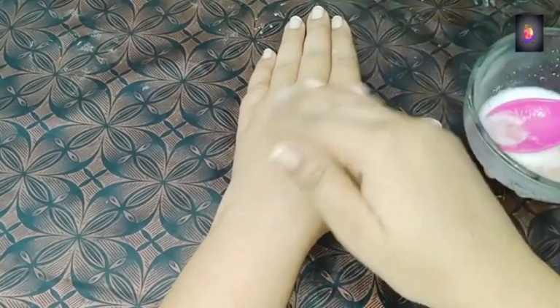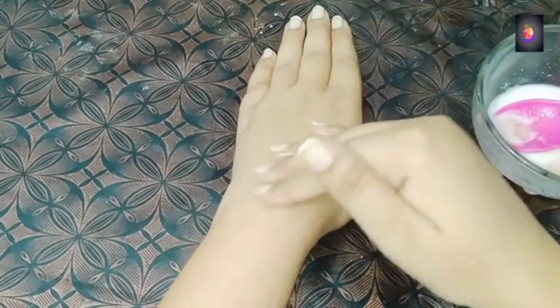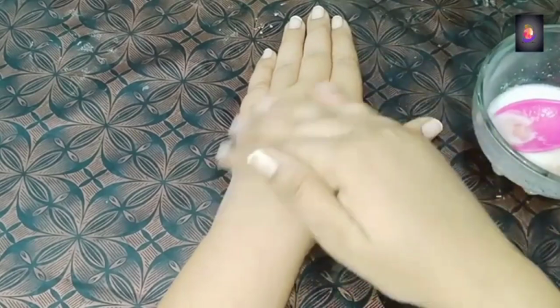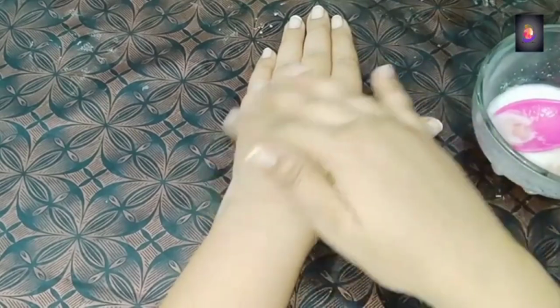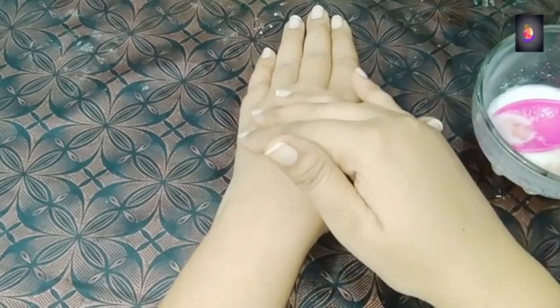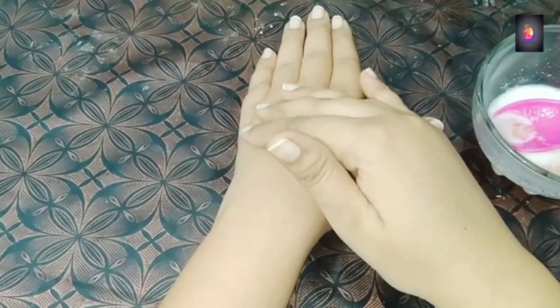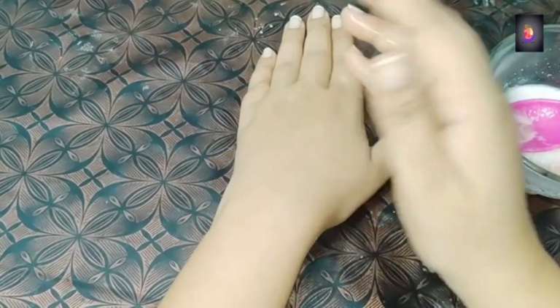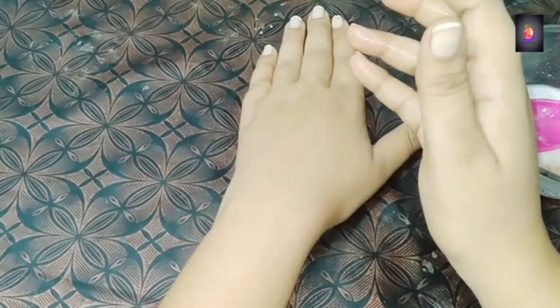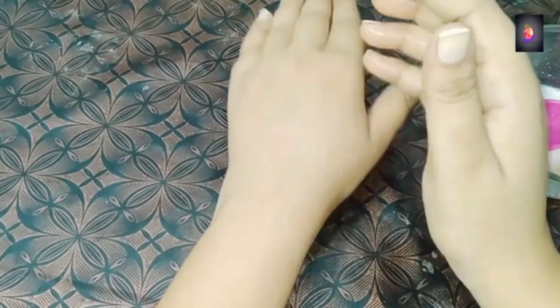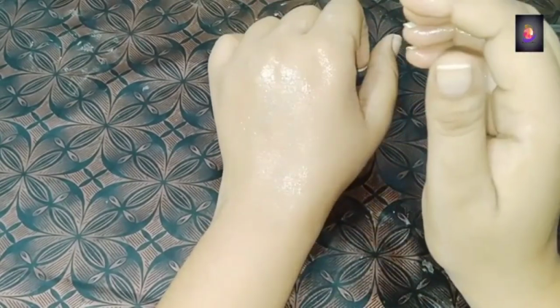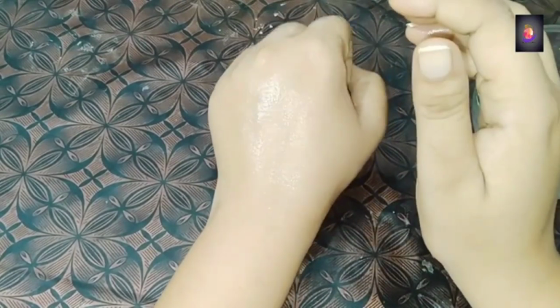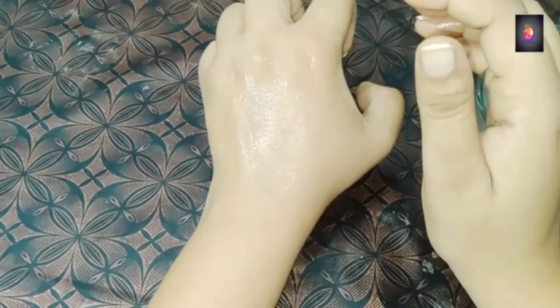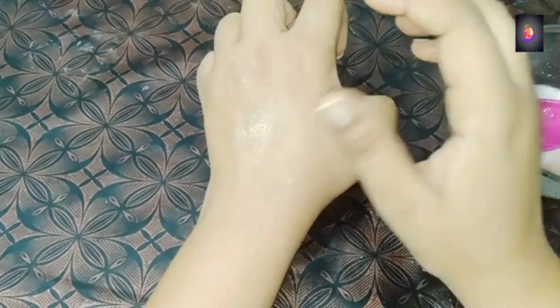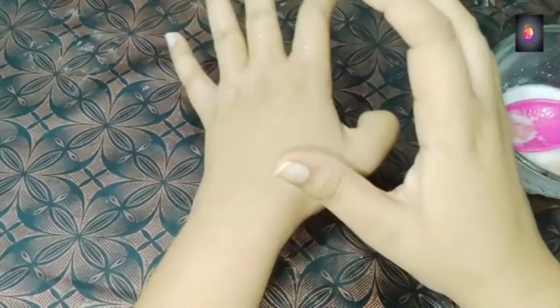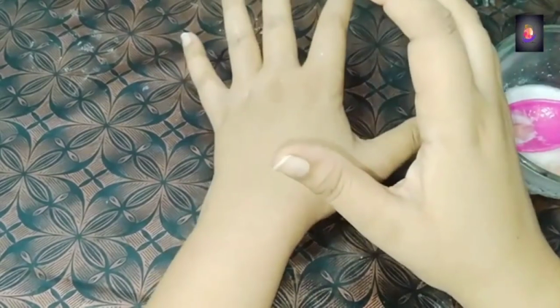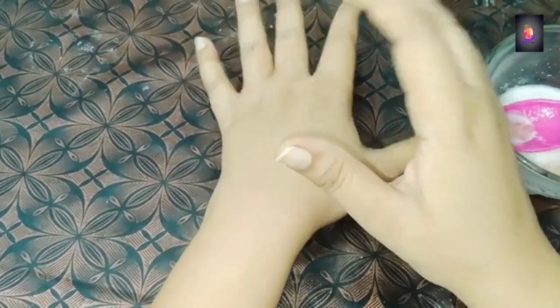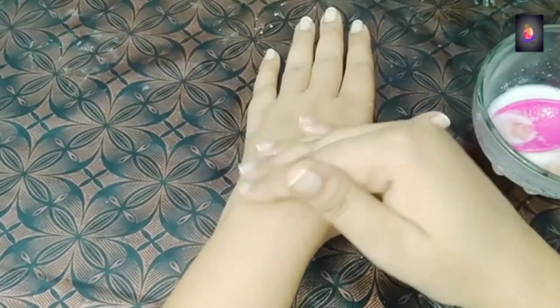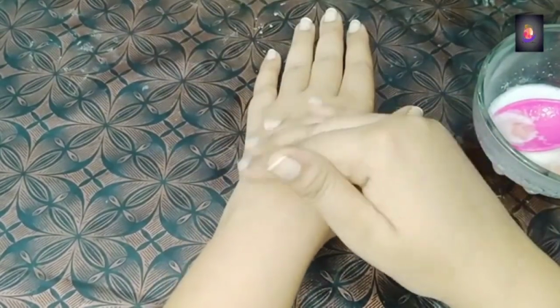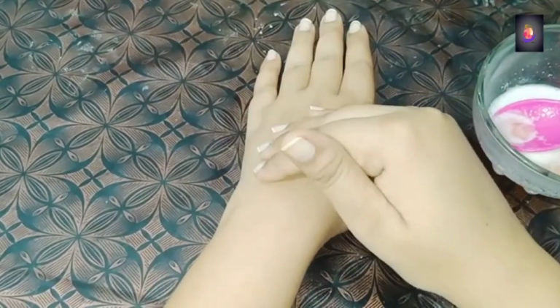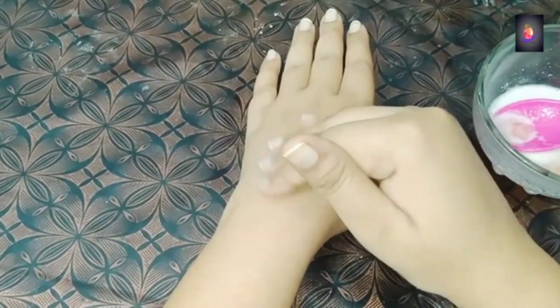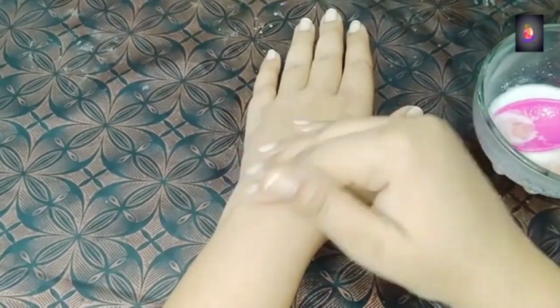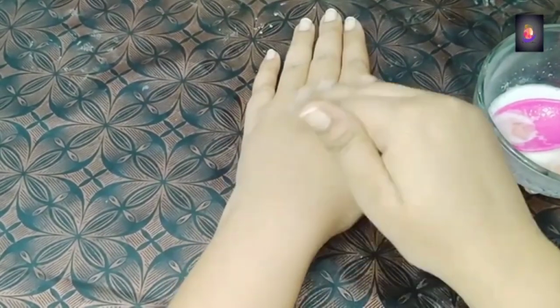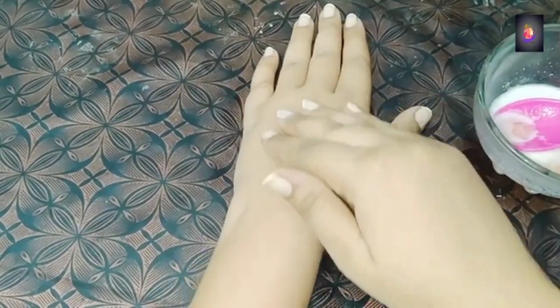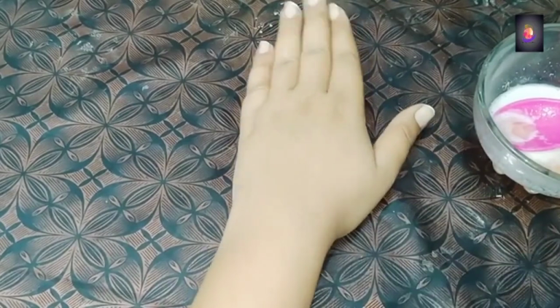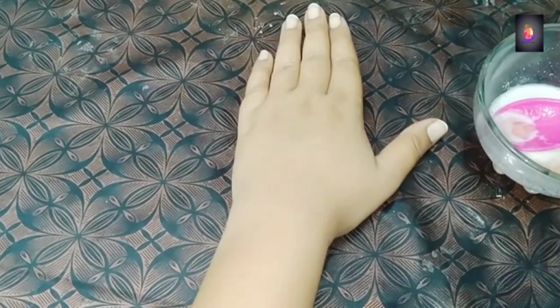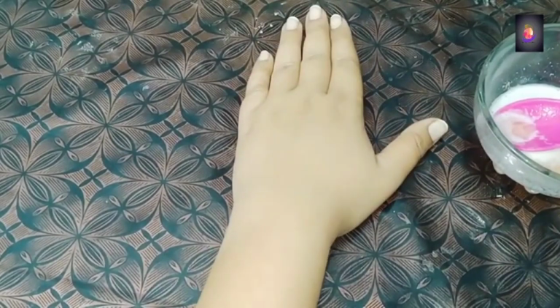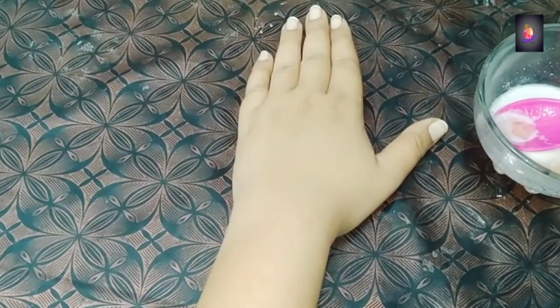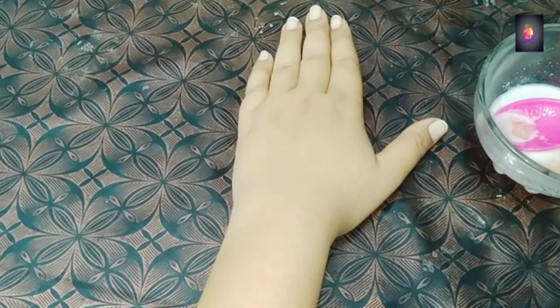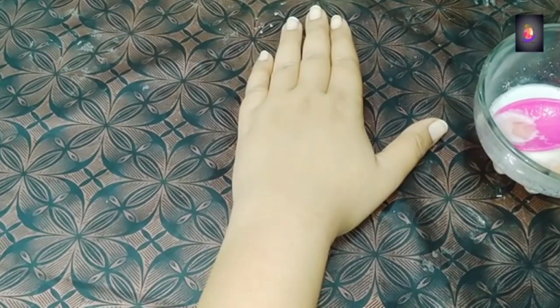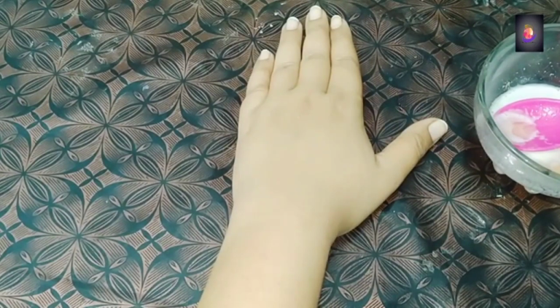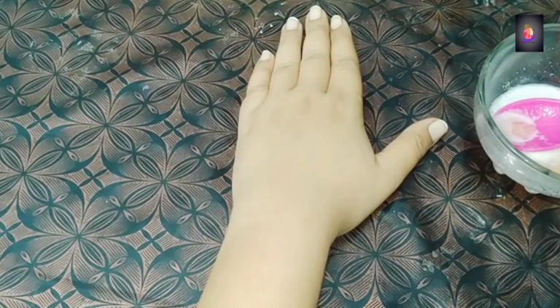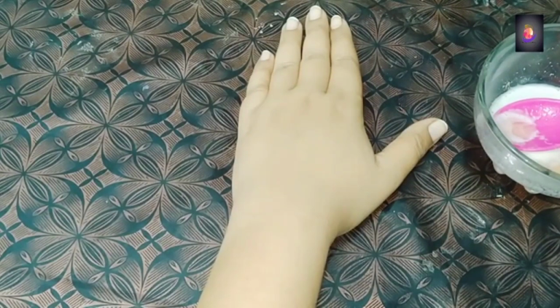Give it 15 minutes to dry. After that, if it is dry then you don't need to worry. When it is dry, you have to wash it off with water.